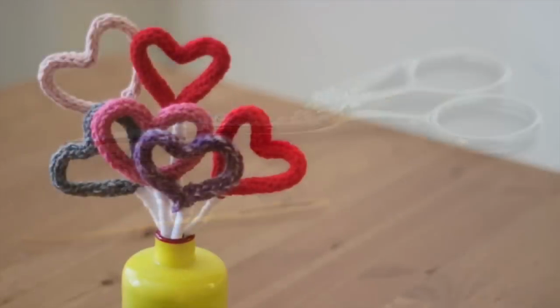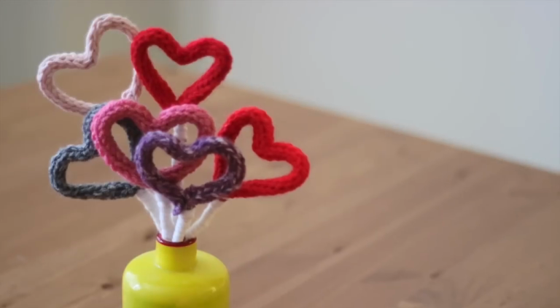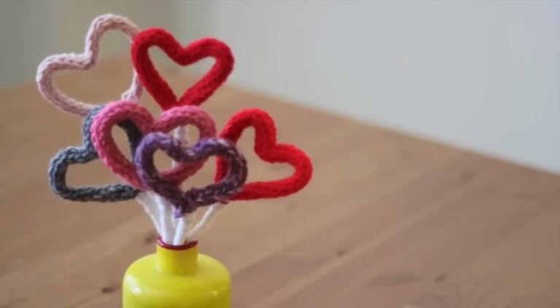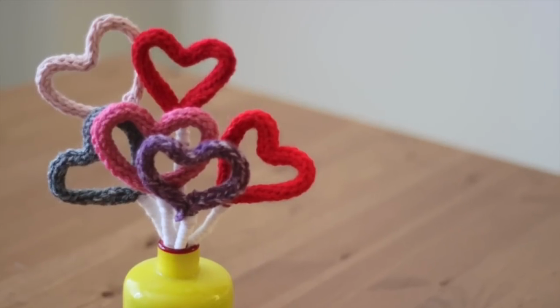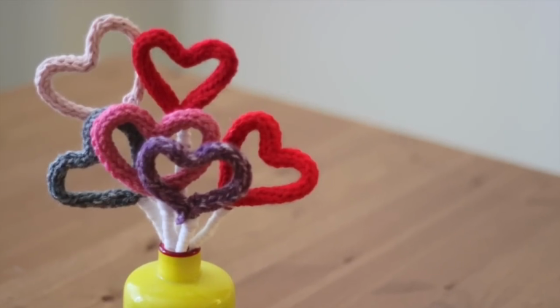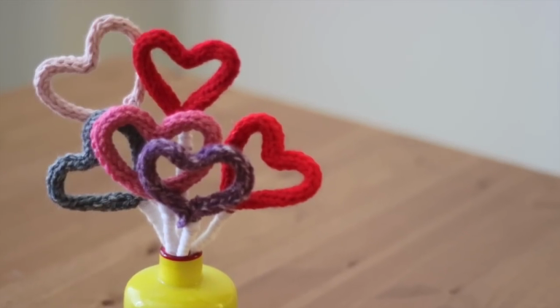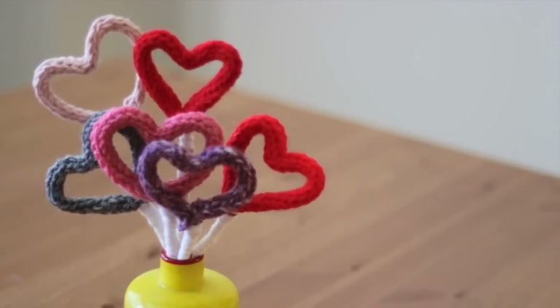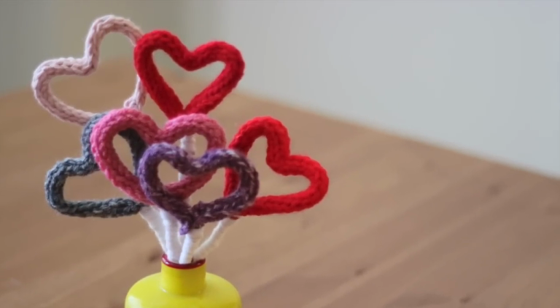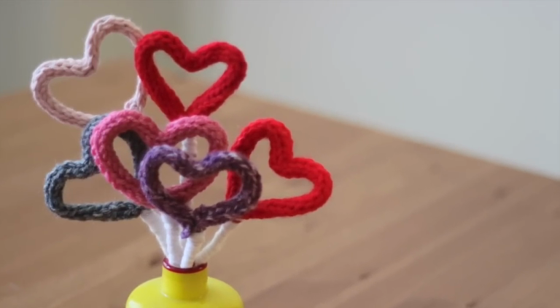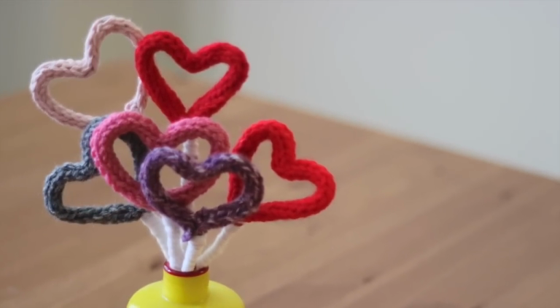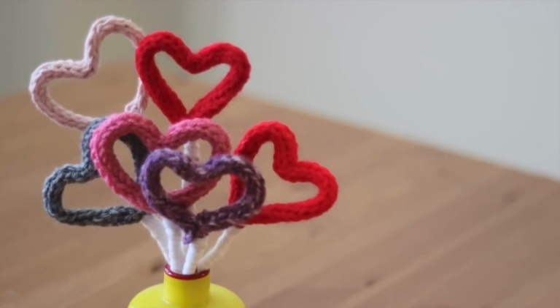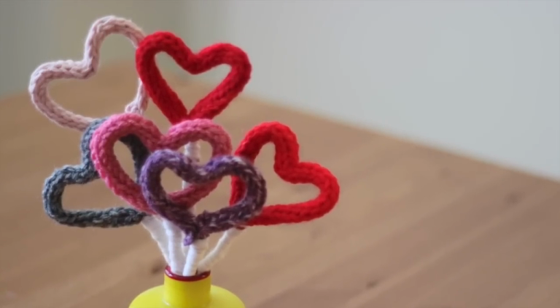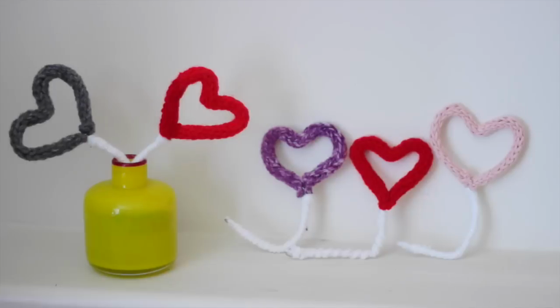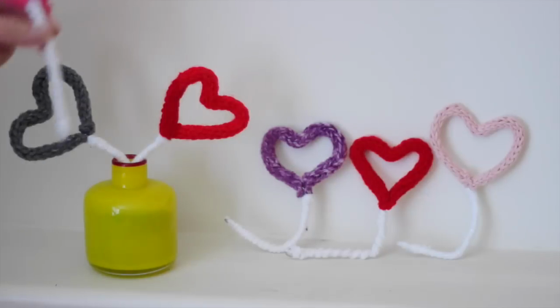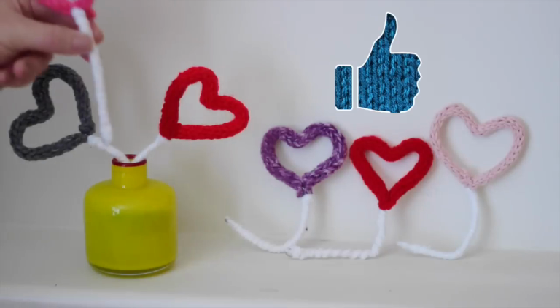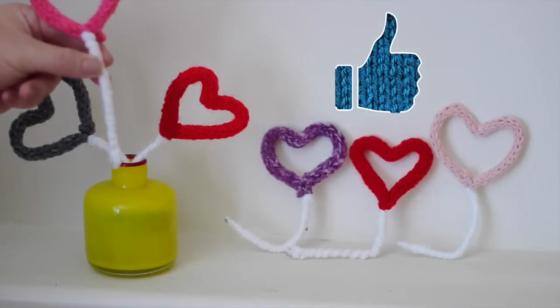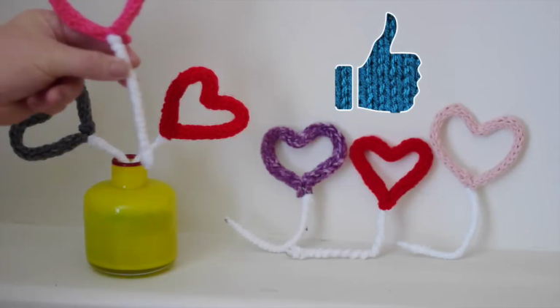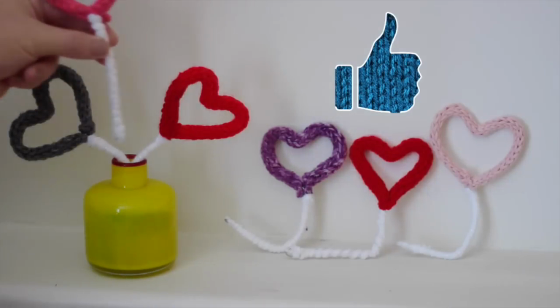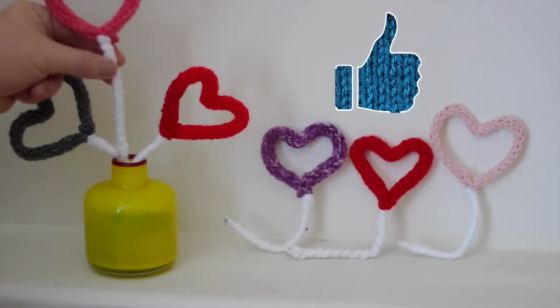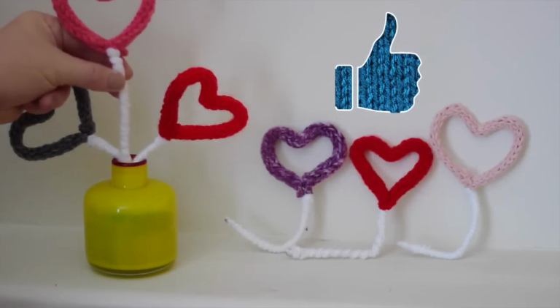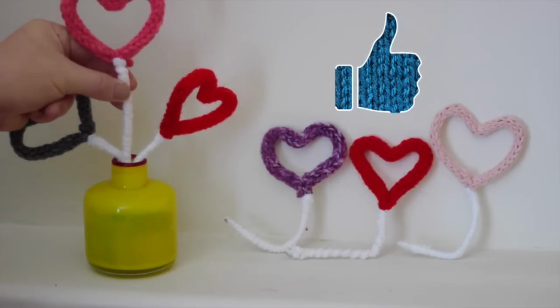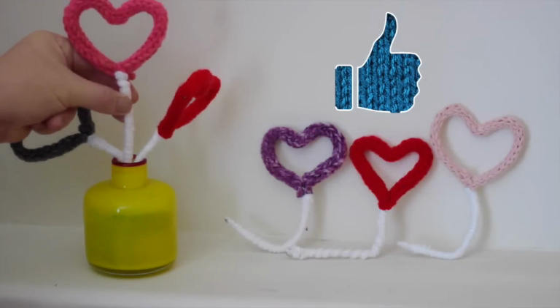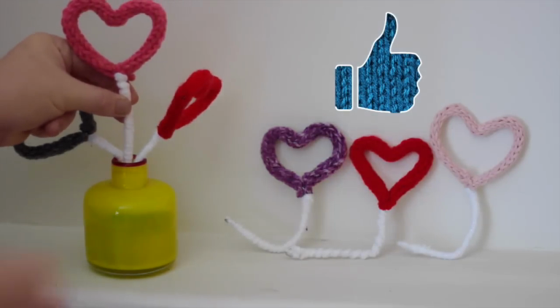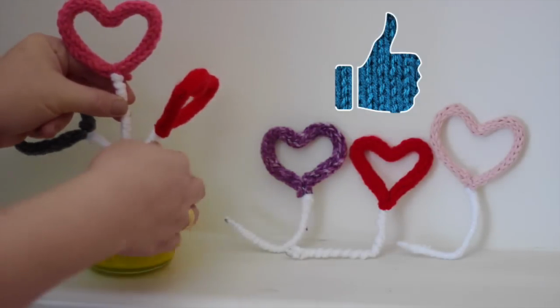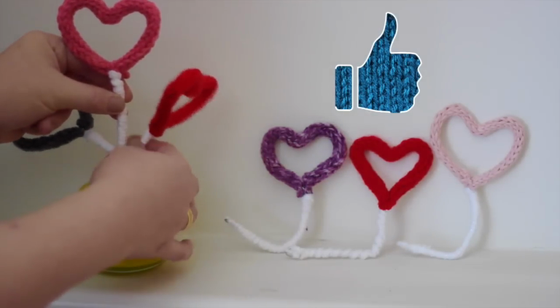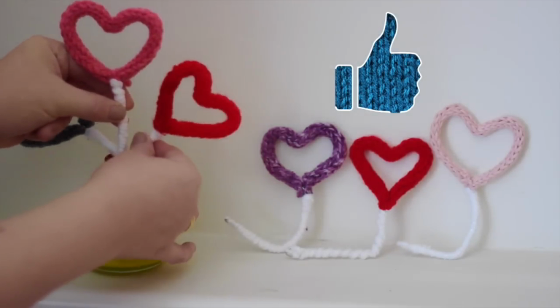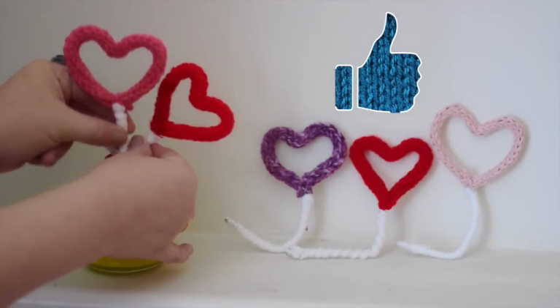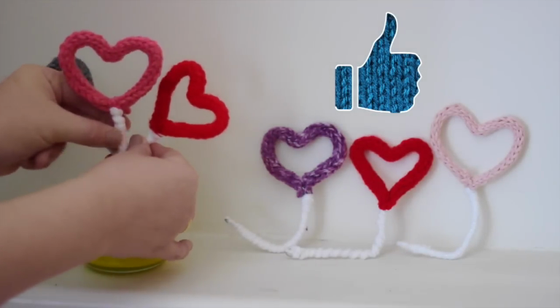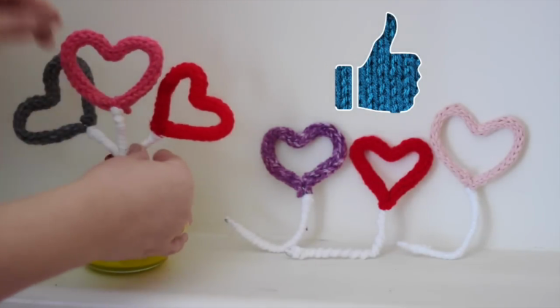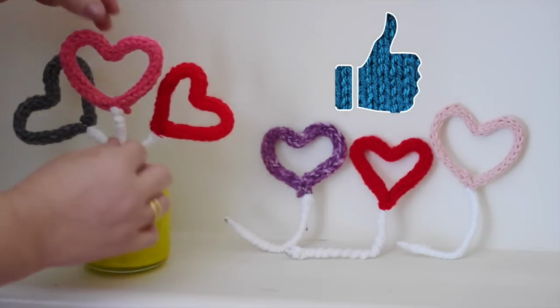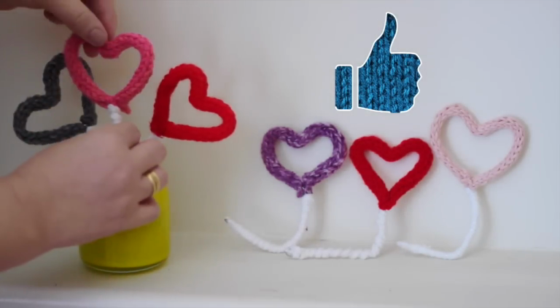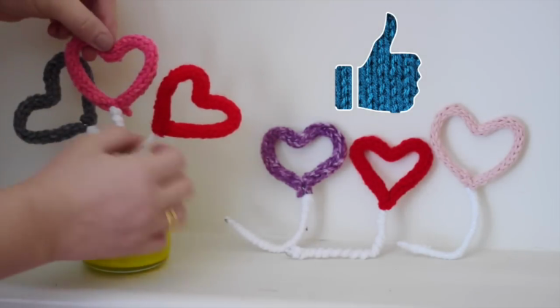If you think this would be a great gift to make for those you love, please hit LIKE to let me know you would like to see more knitting projects like this.